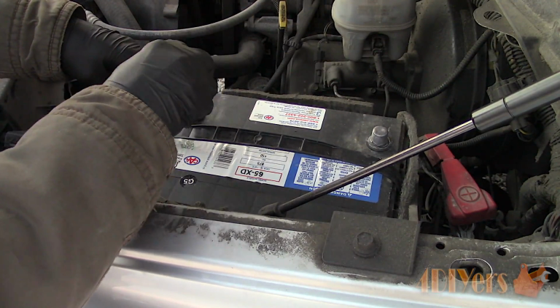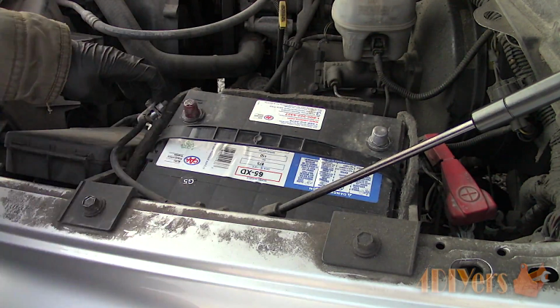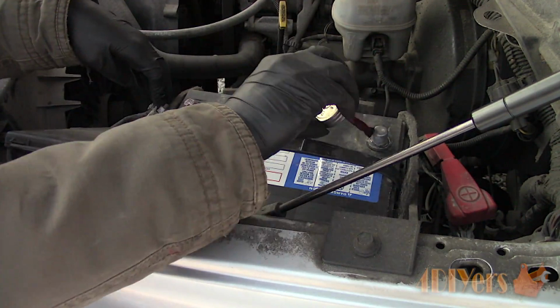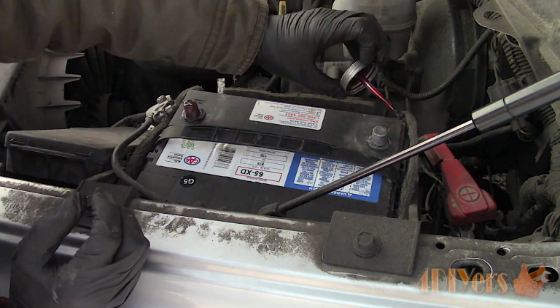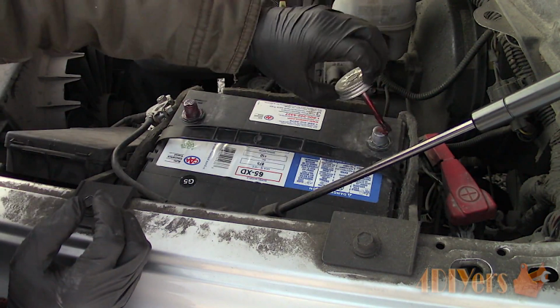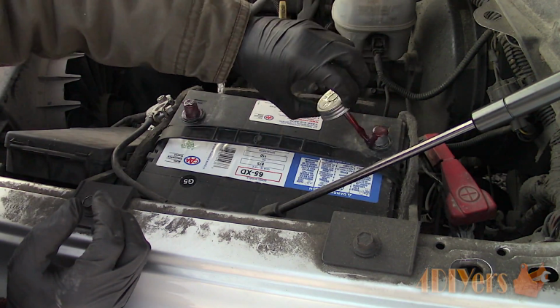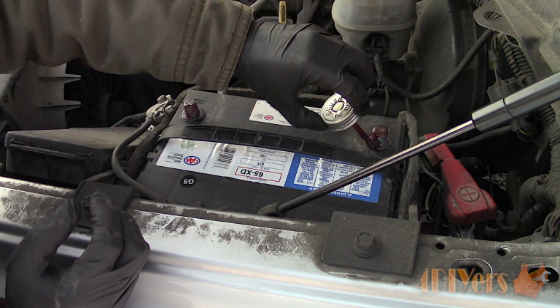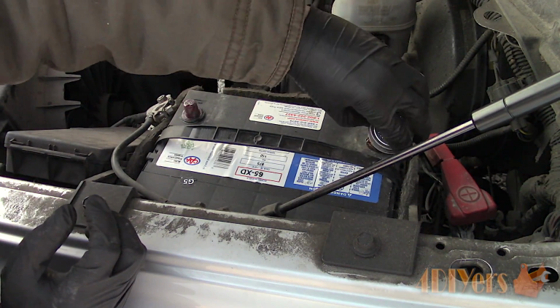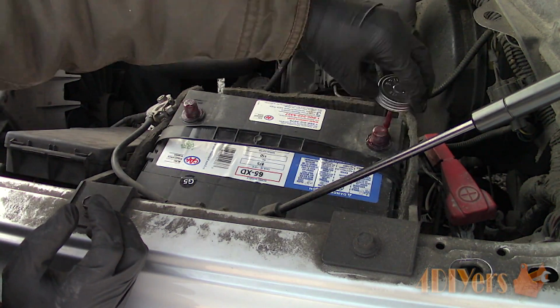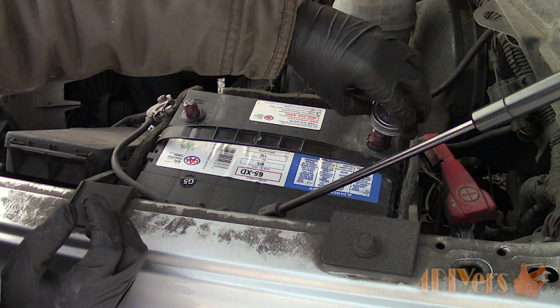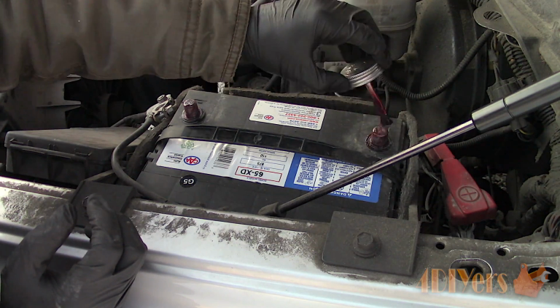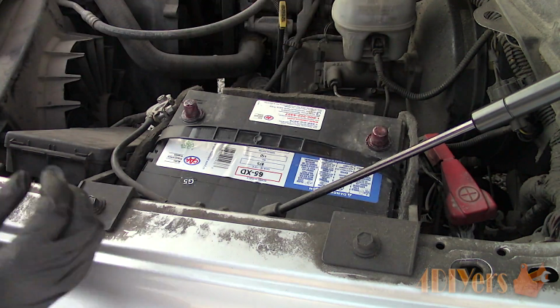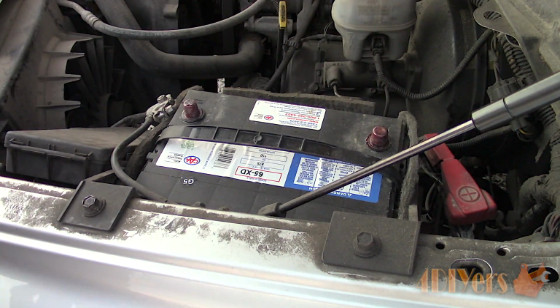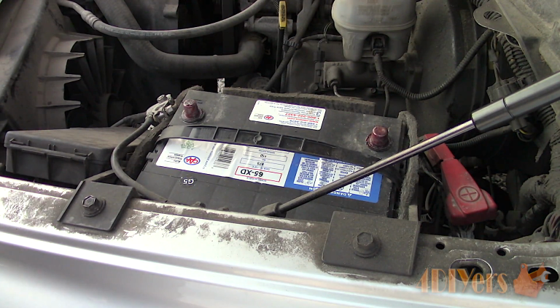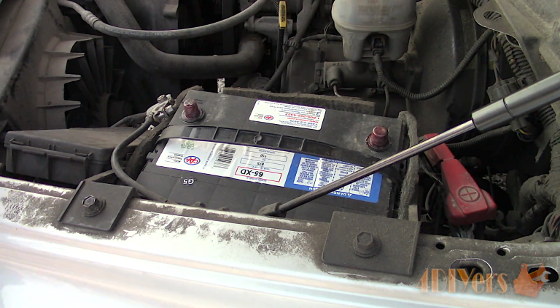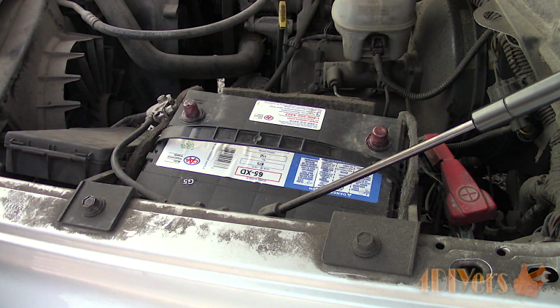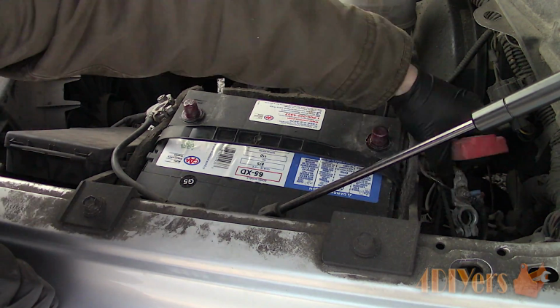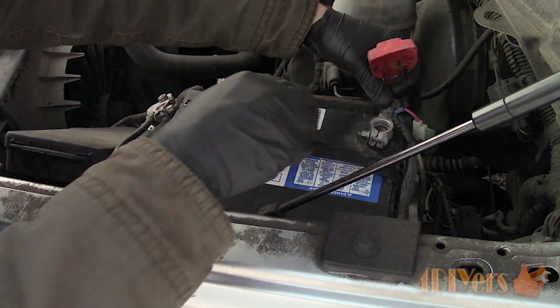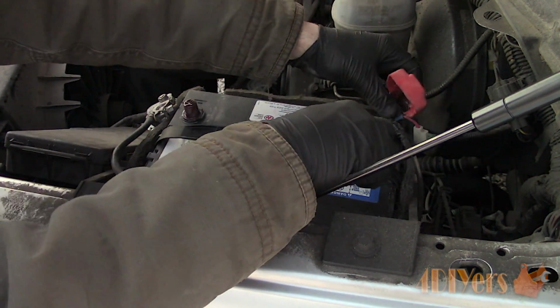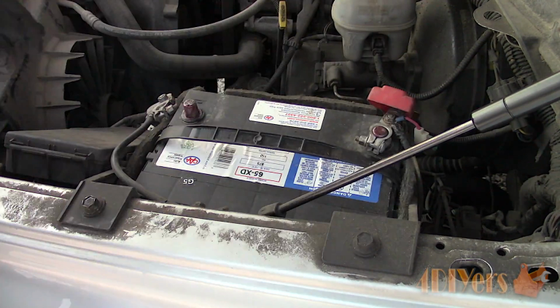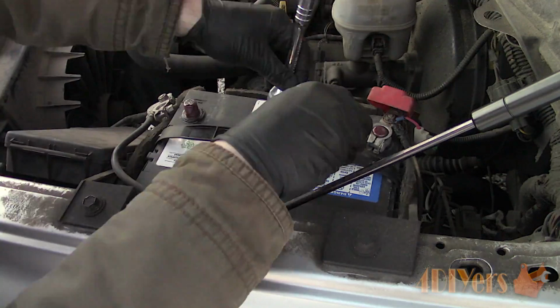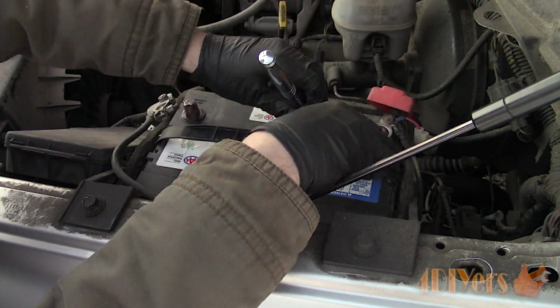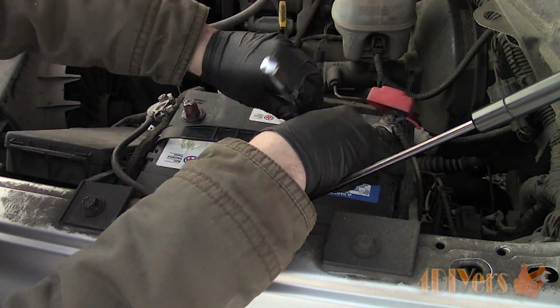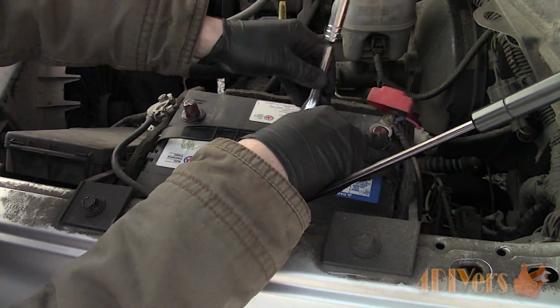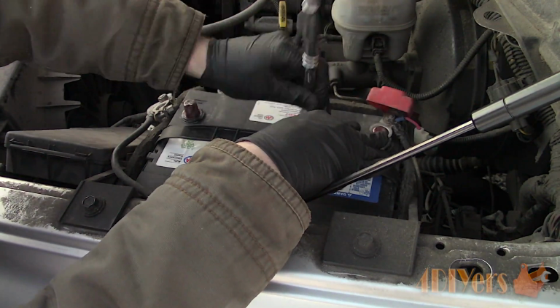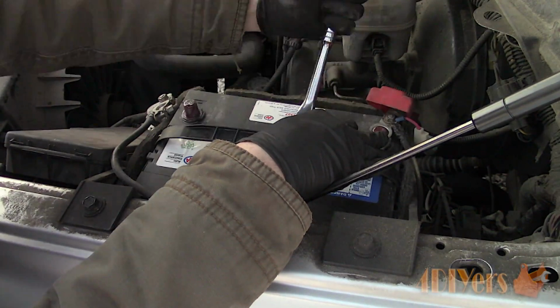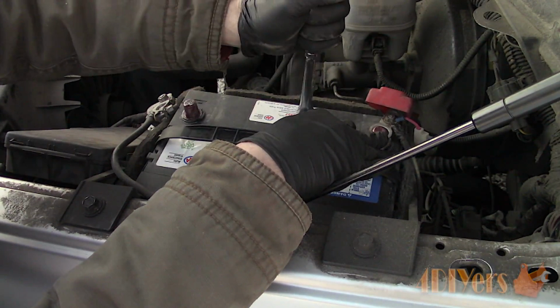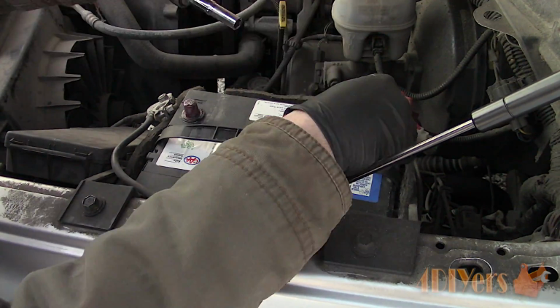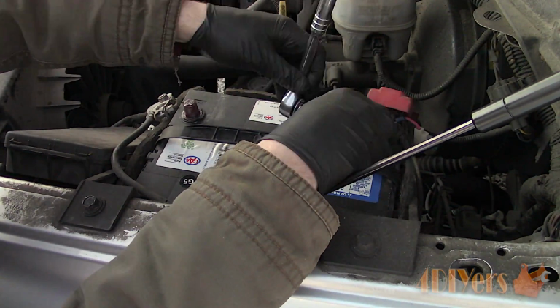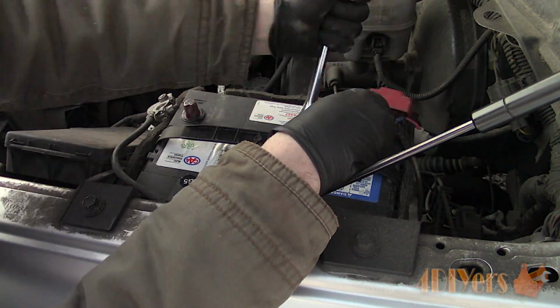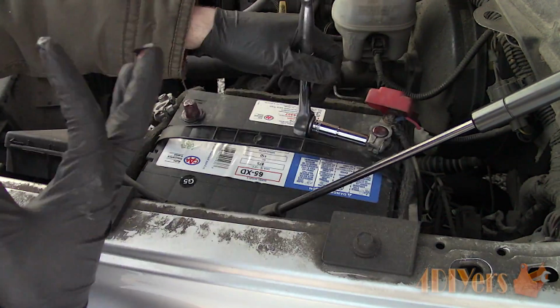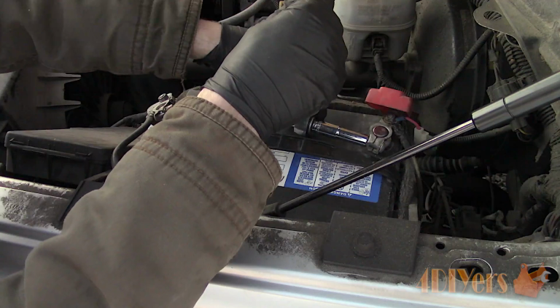As for the giveaway, in order to enter you must be located in the US due to shipping policies. One winner will be picked one week from today and they will receive a can of Deoxit's D5 cleaner. Follow the link in the video description for more details.